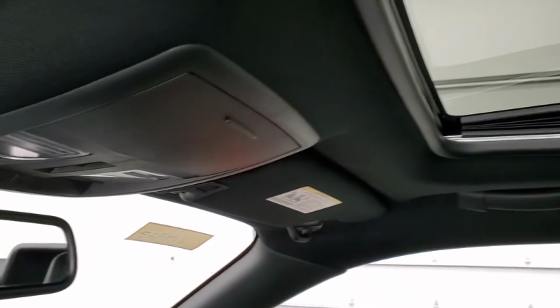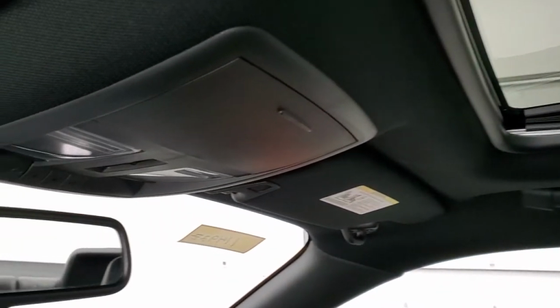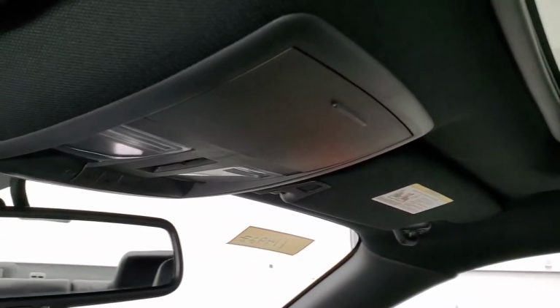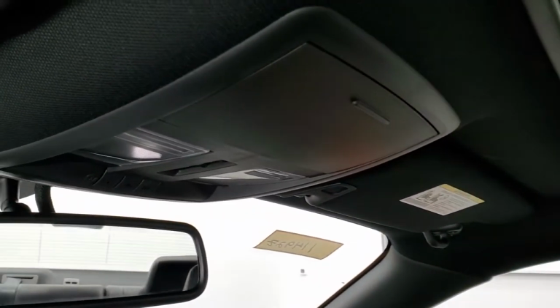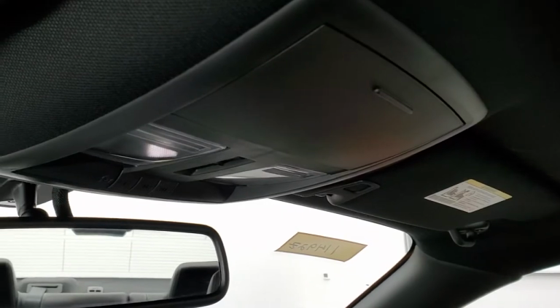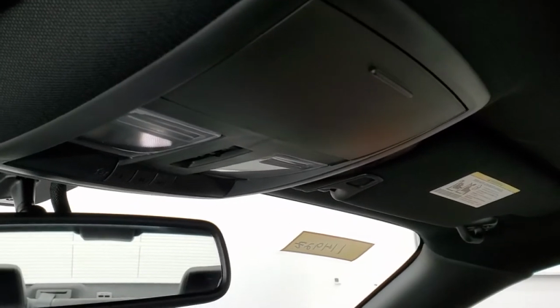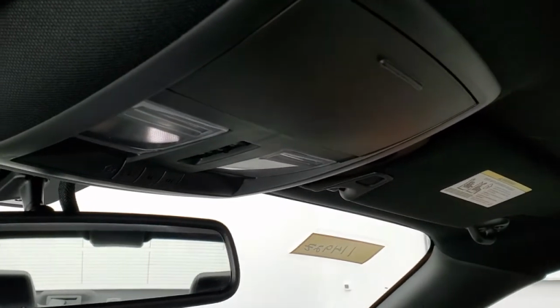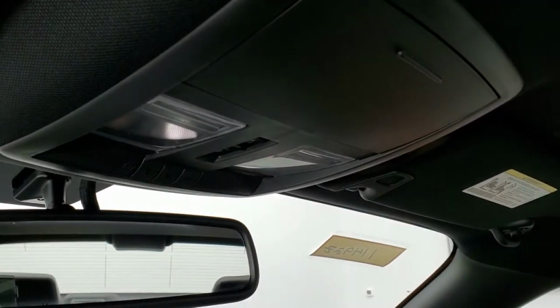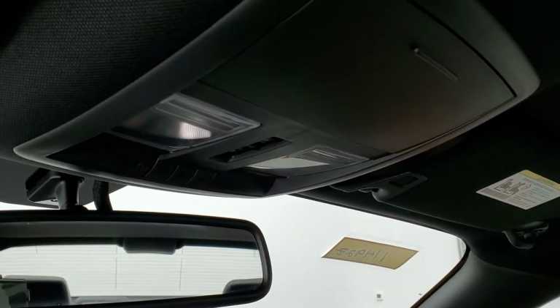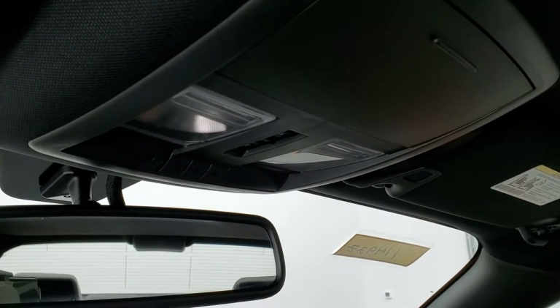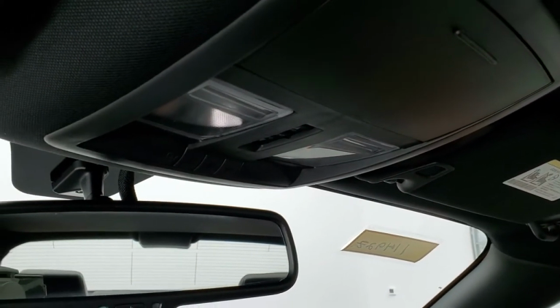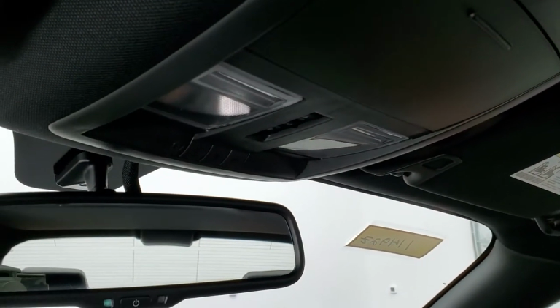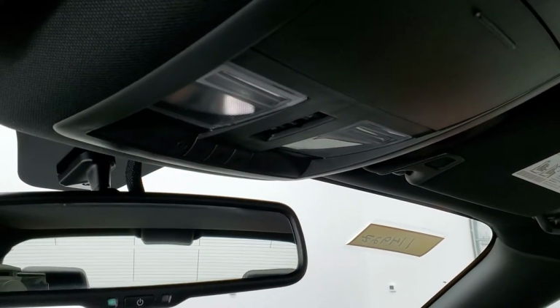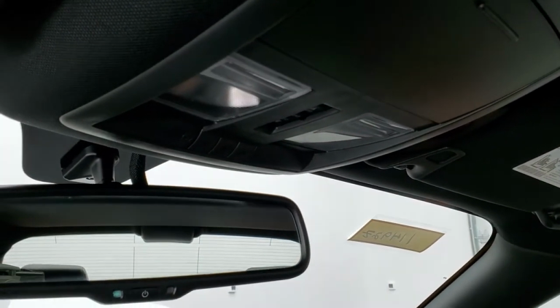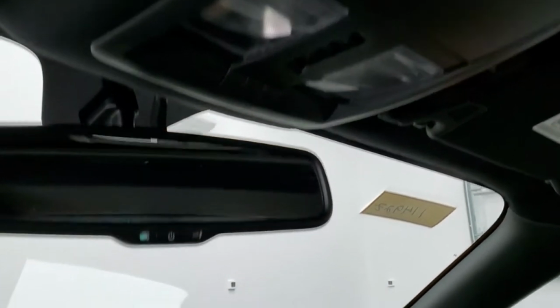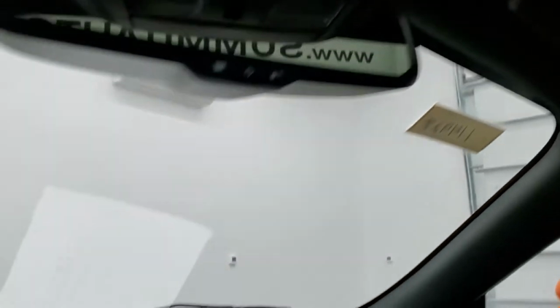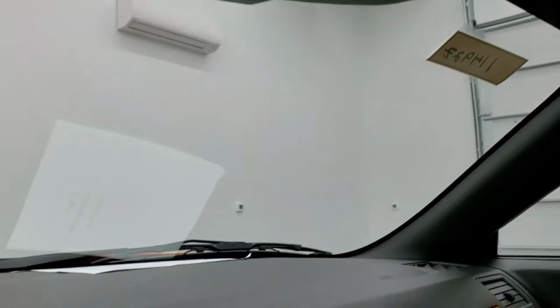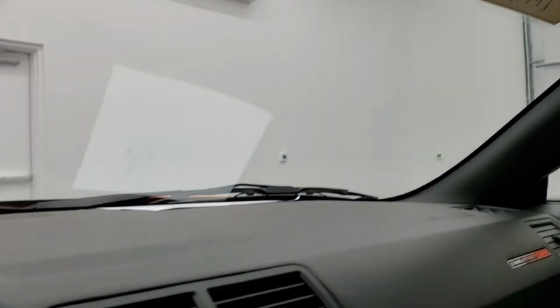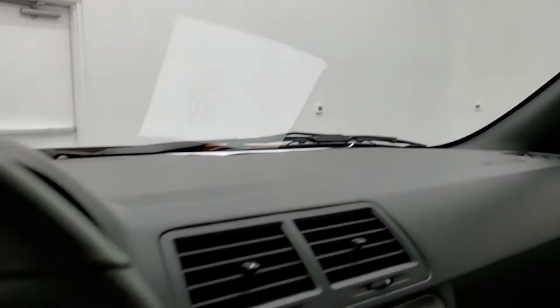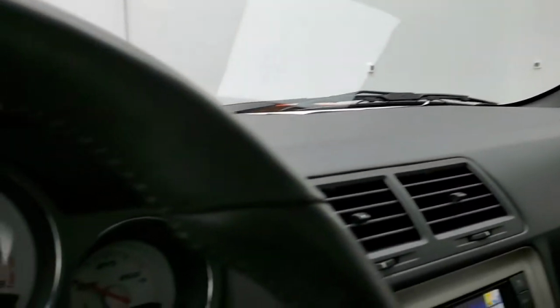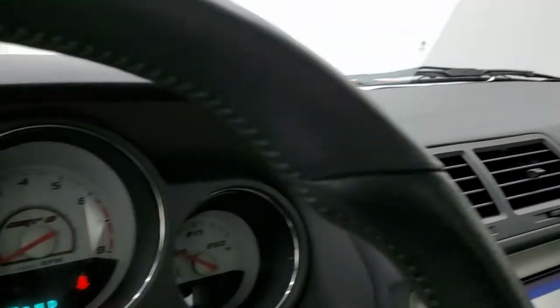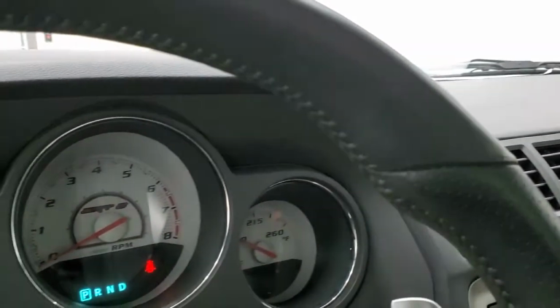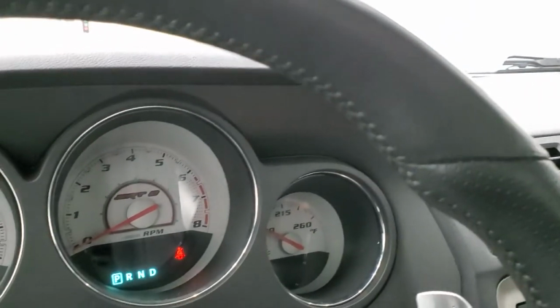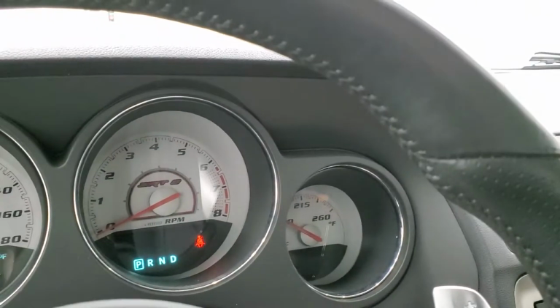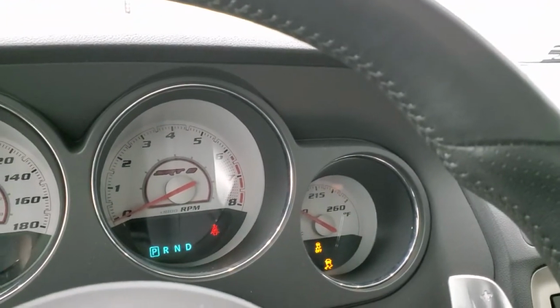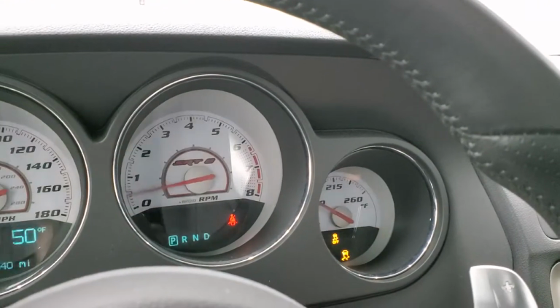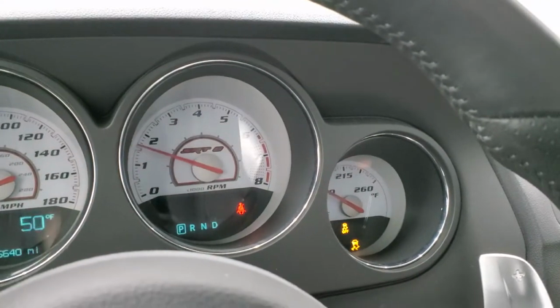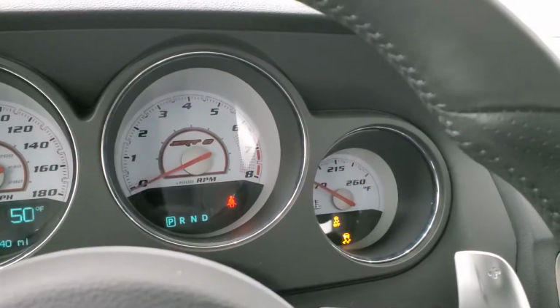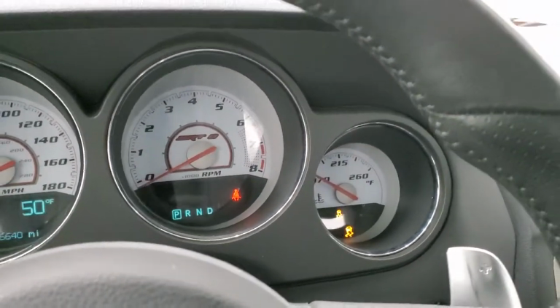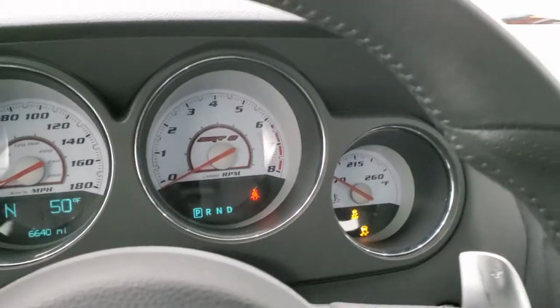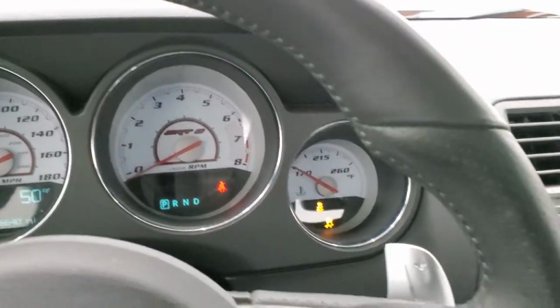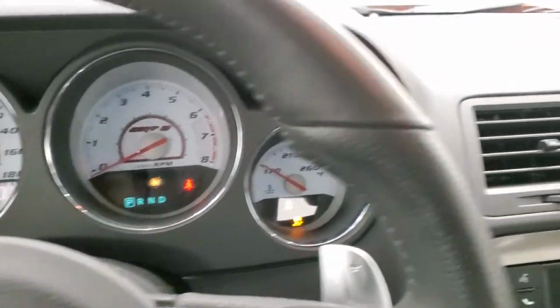Up here you have your HomeLink buttons for garage door and security systems, along with lane systems and map lights. We'll start it up and take a quick look under the hood — and it starts right up.